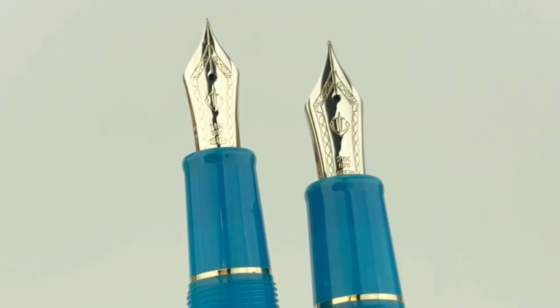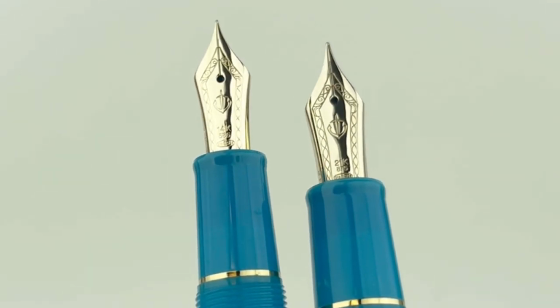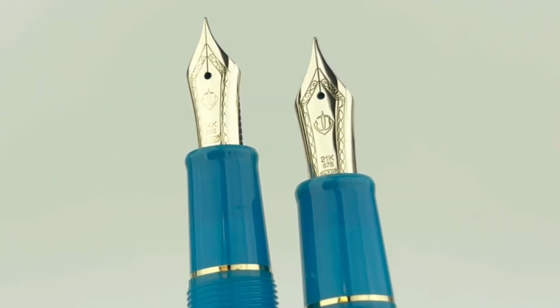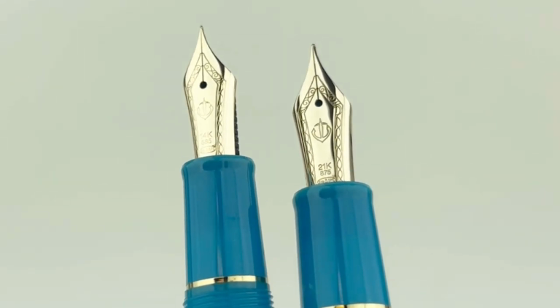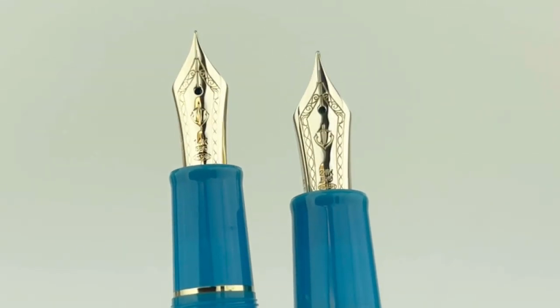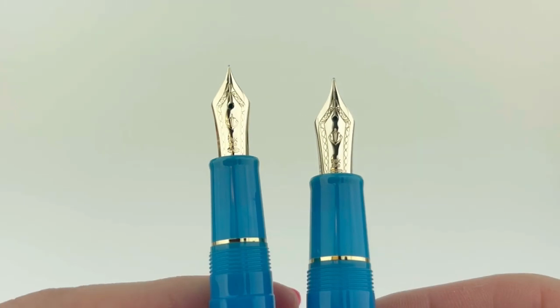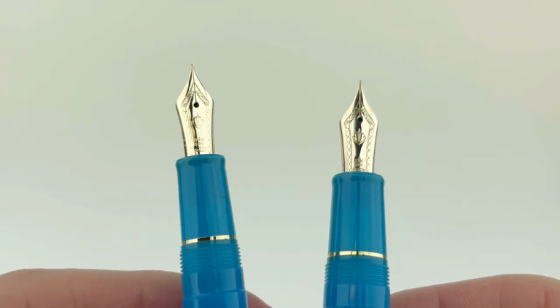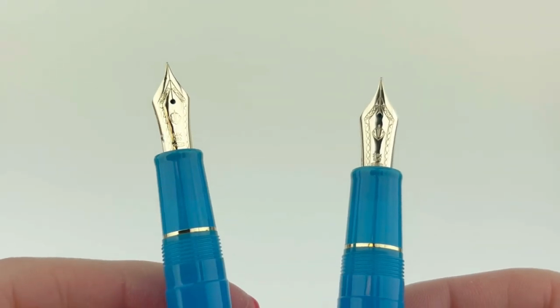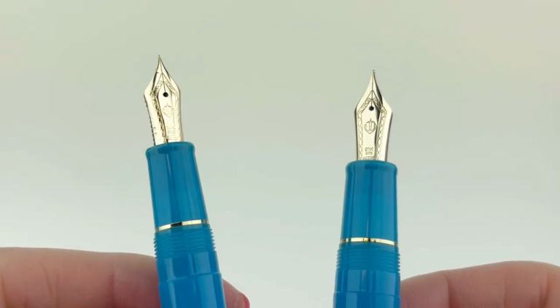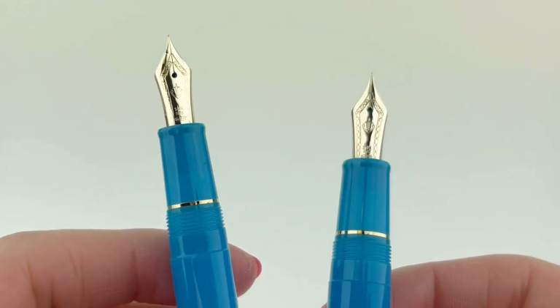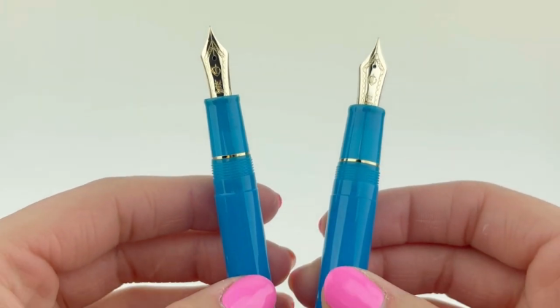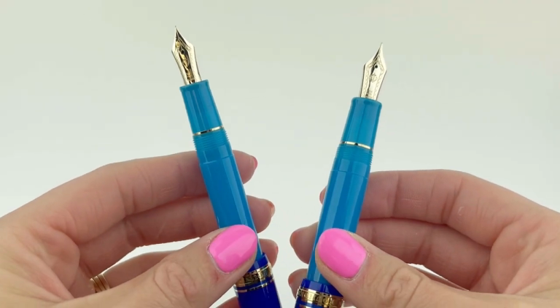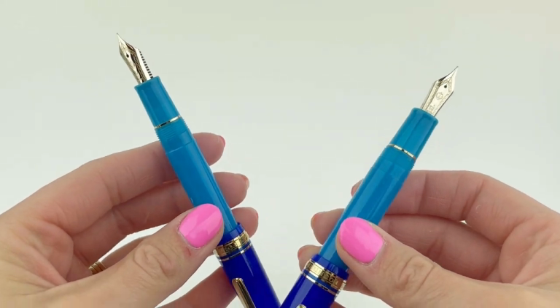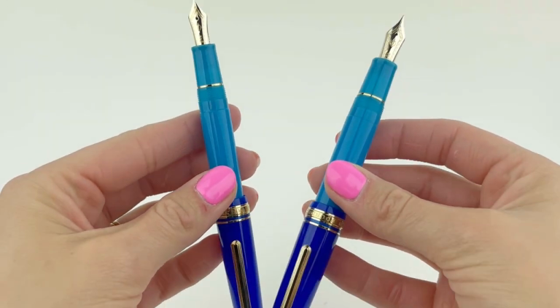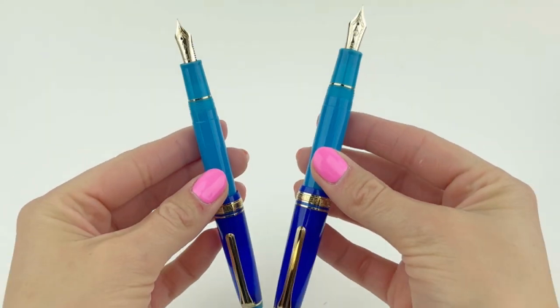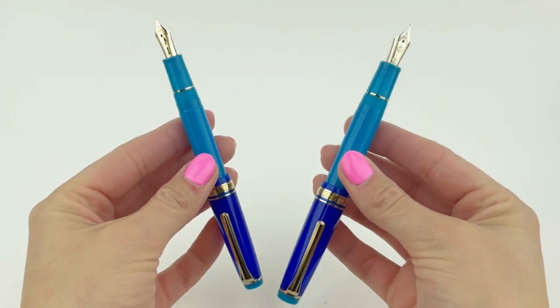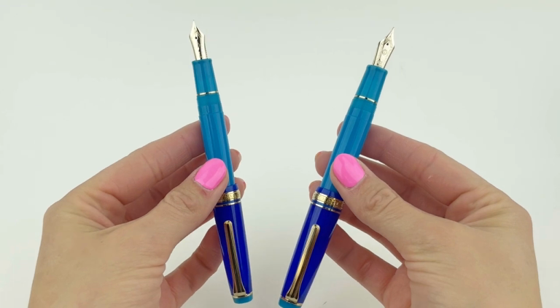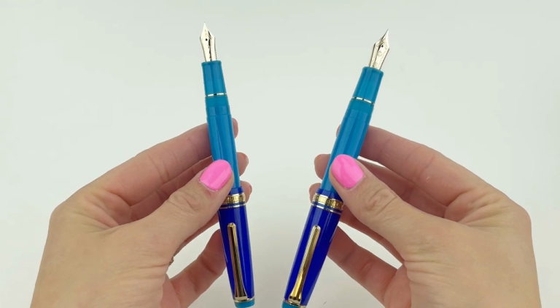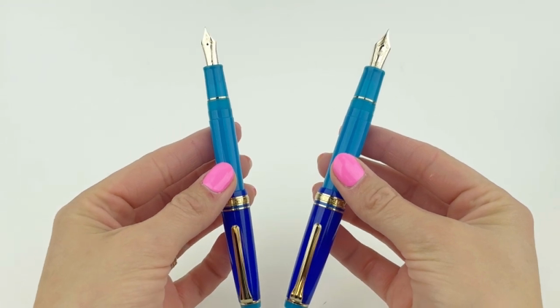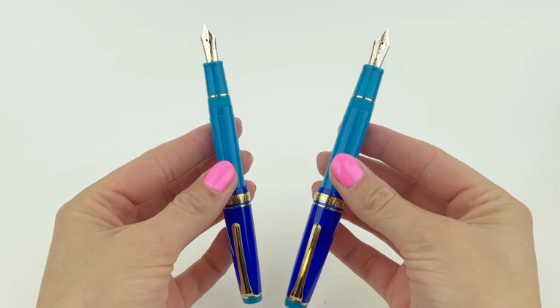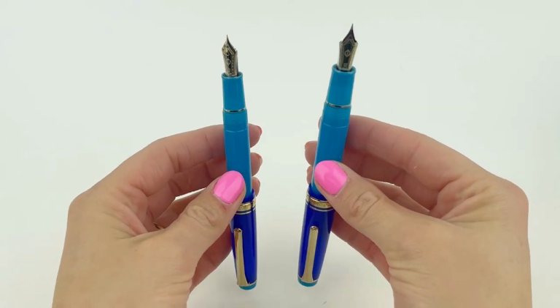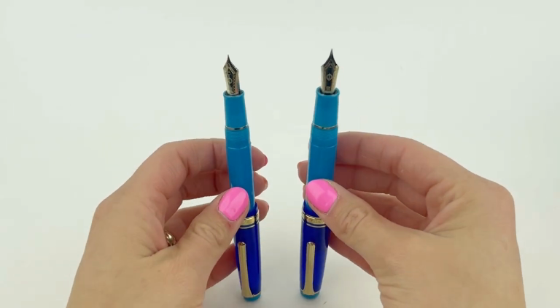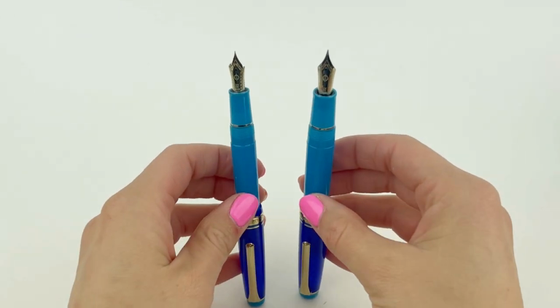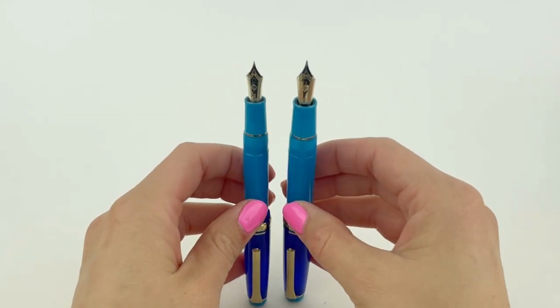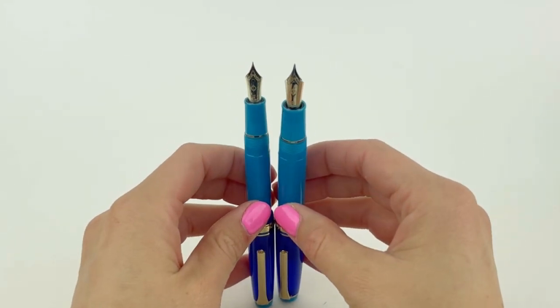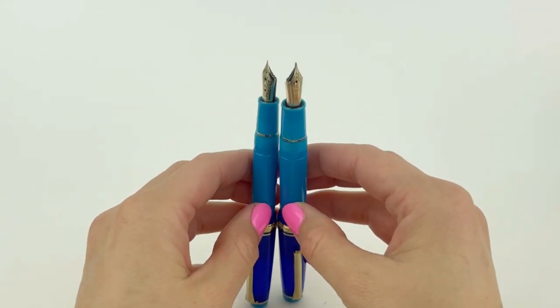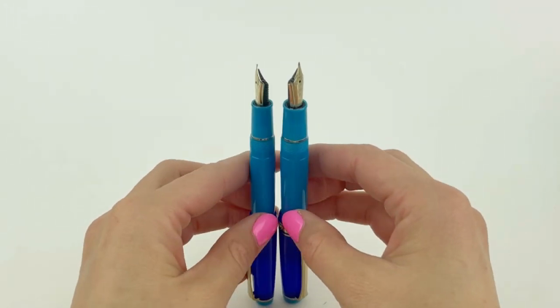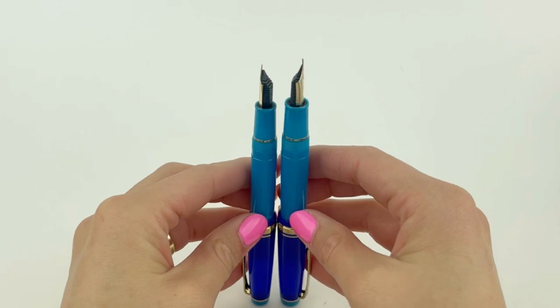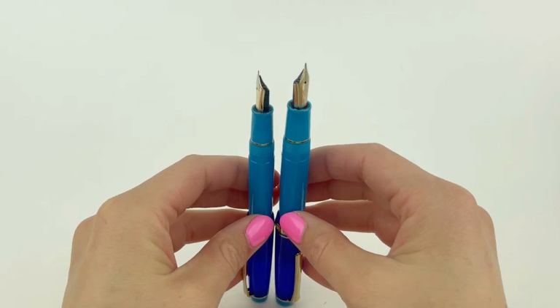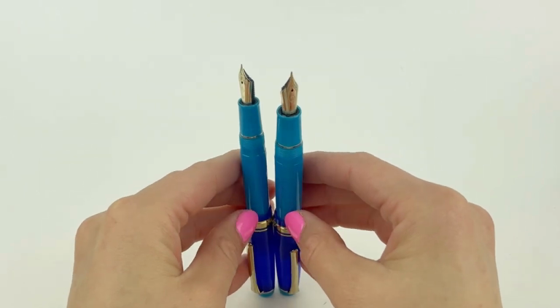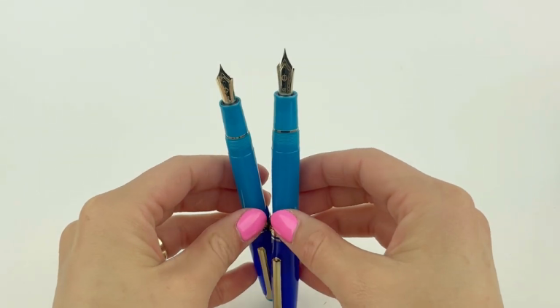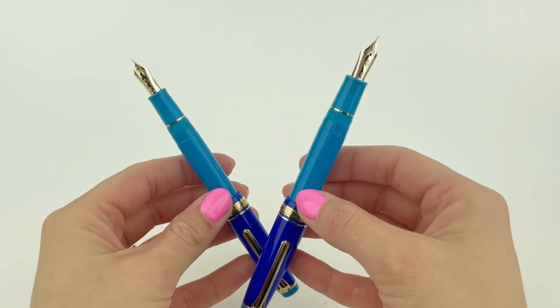Here's a good look at the two different nibs. The slim is going to have a 14-karat gold nib, and the standard size is going to have a 21-karat gold nib. The pens are postable and they're ready to go. Follow us at Pencholy and visit Pencholy.com.